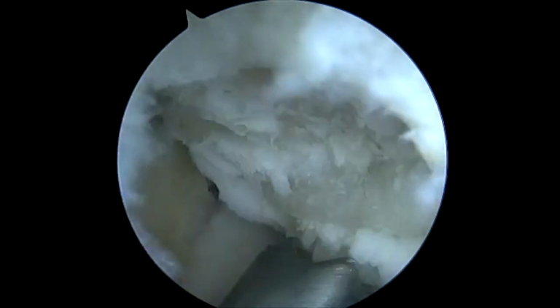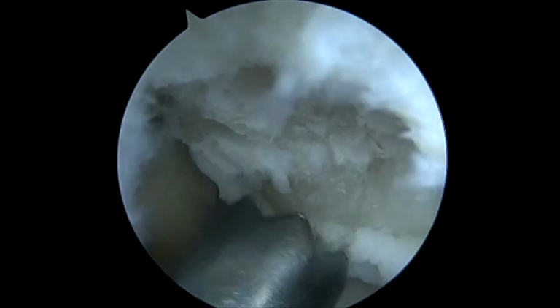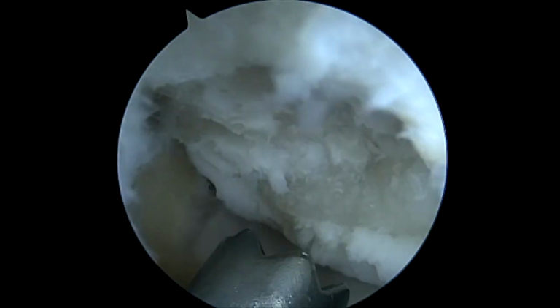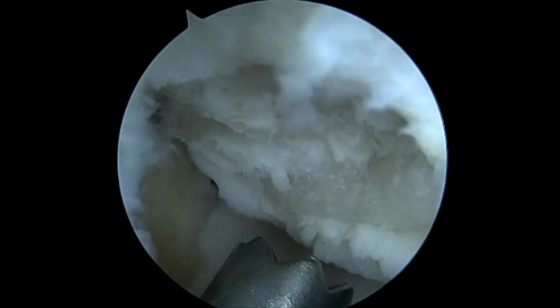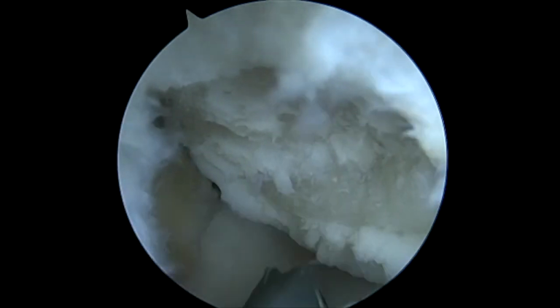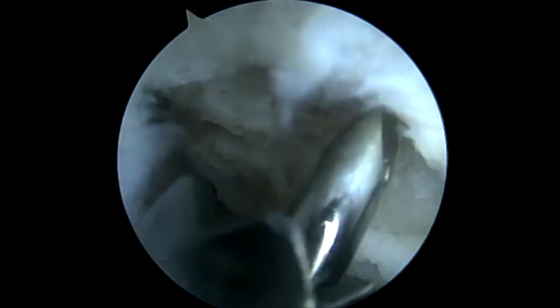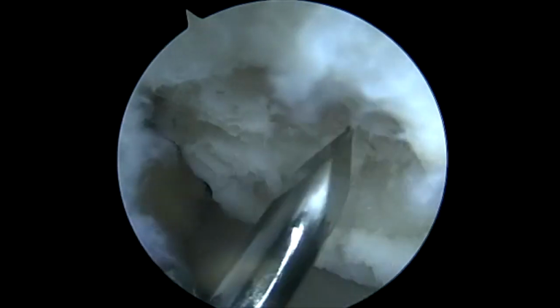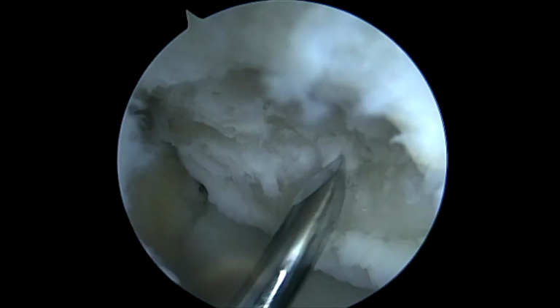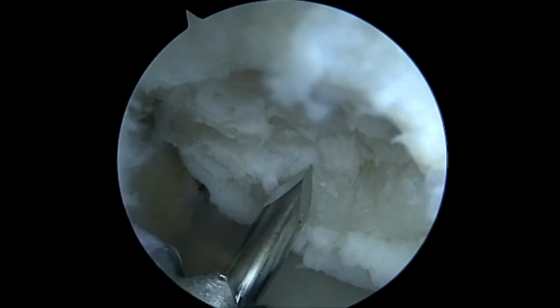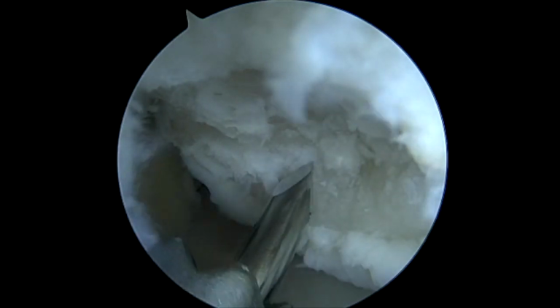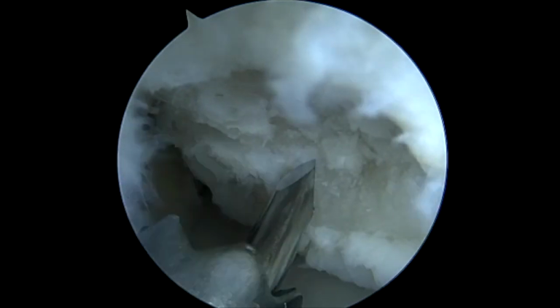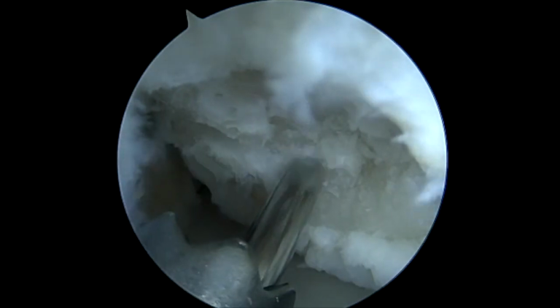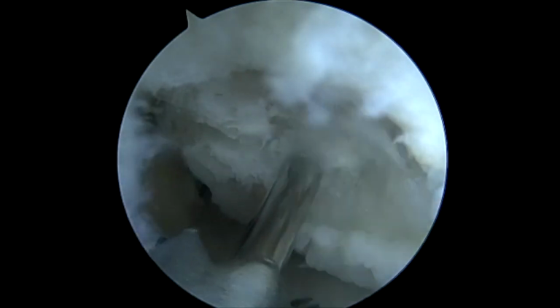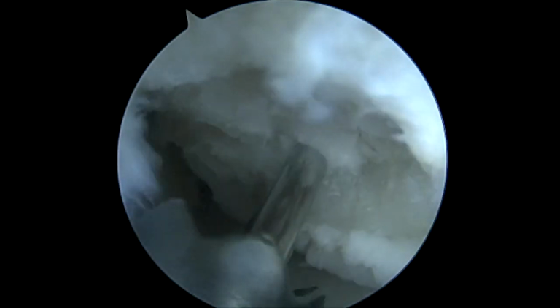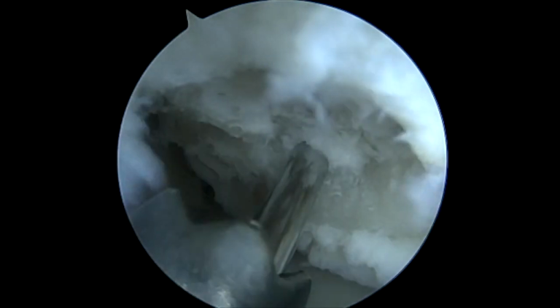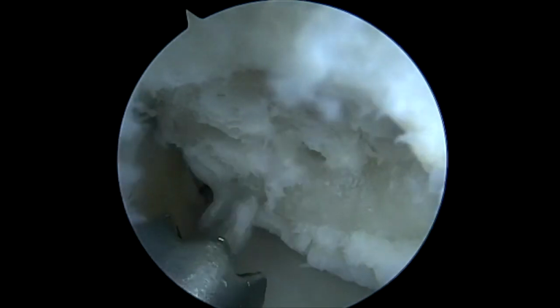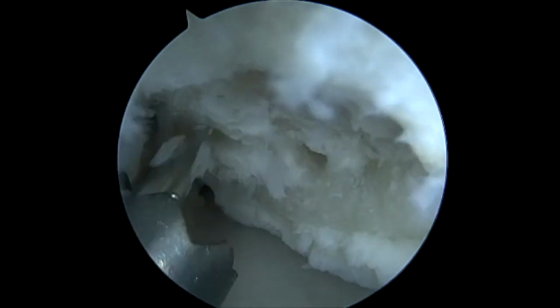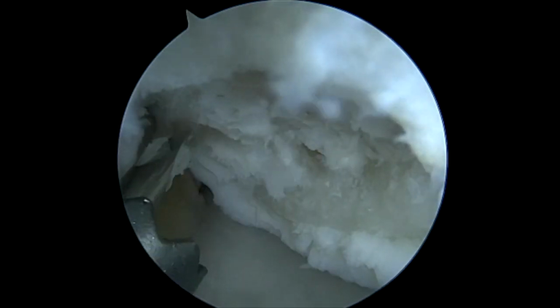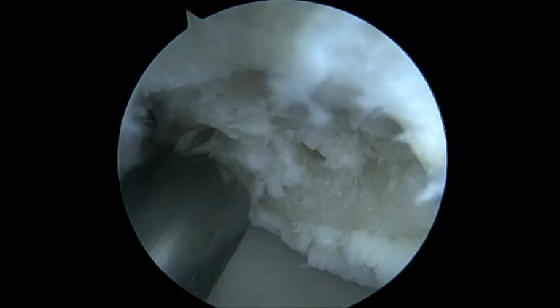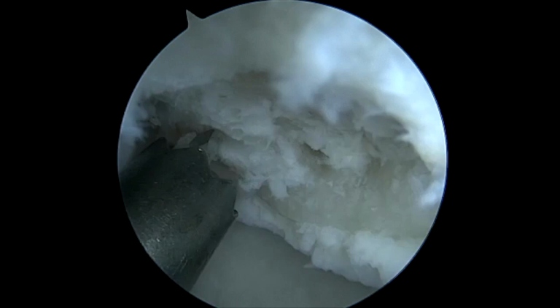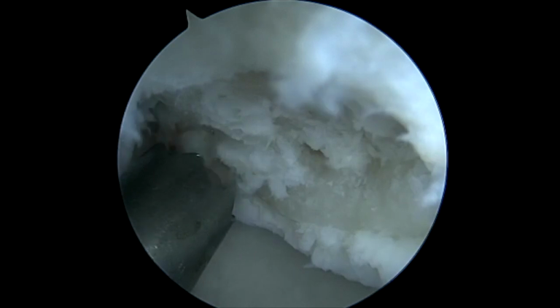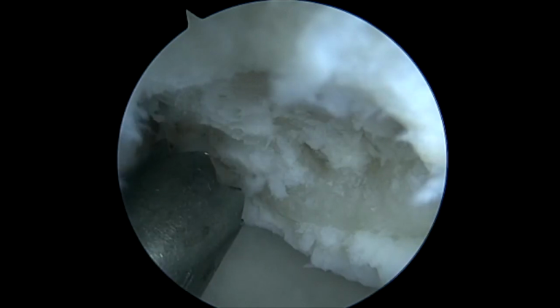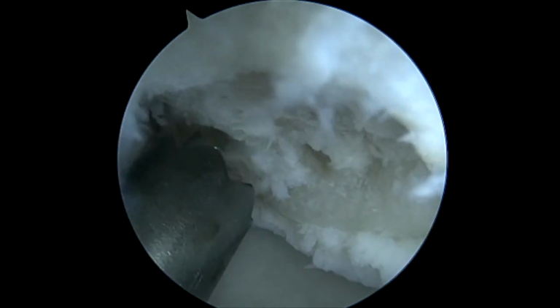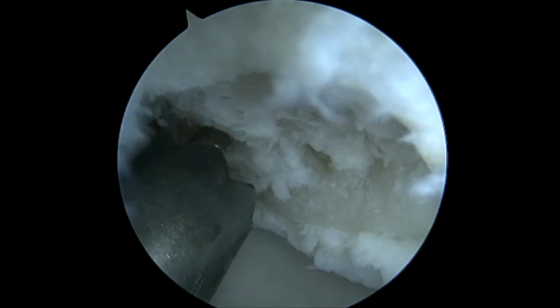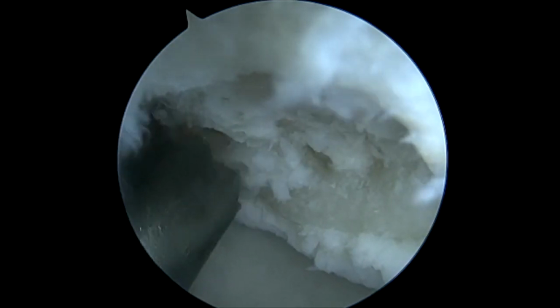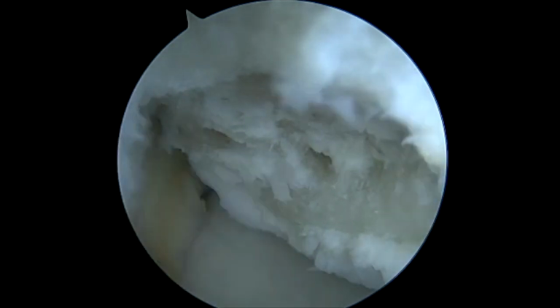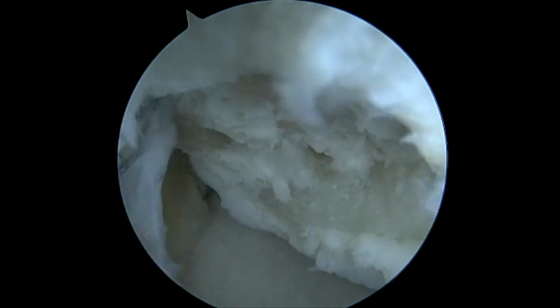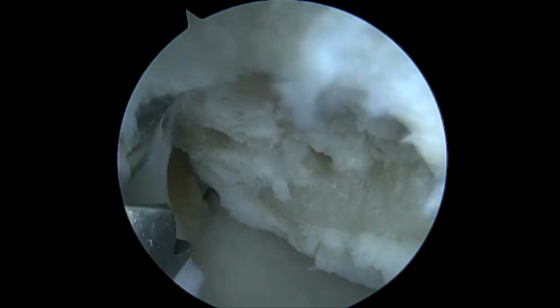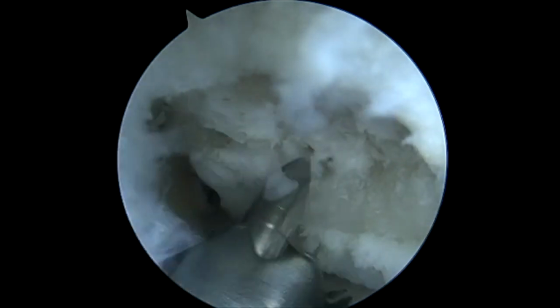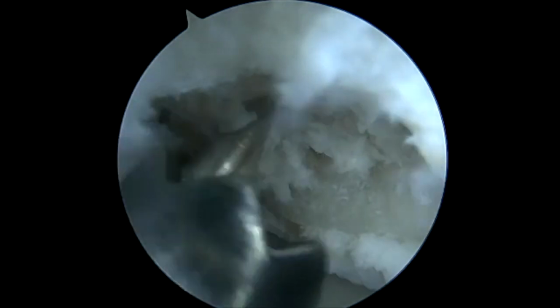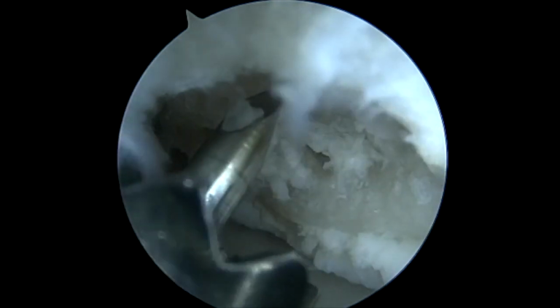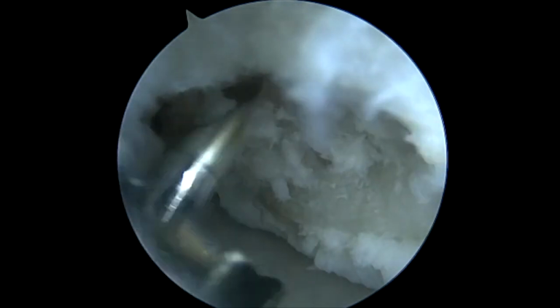We use a small K wire to perforate the subchondral bone and stimulate the marrow elements — also known as microfracture of the base.